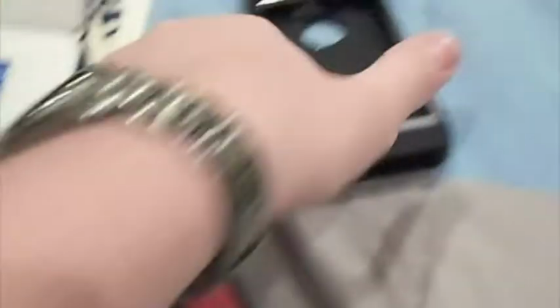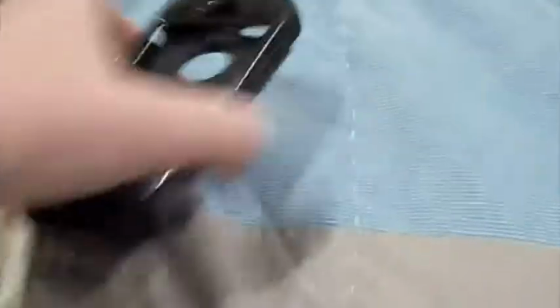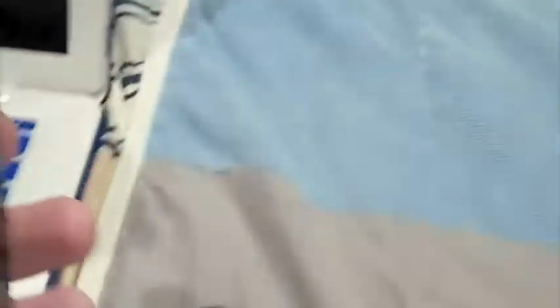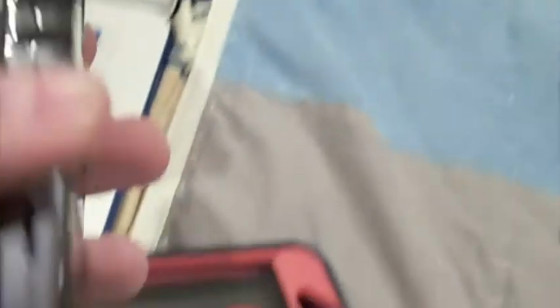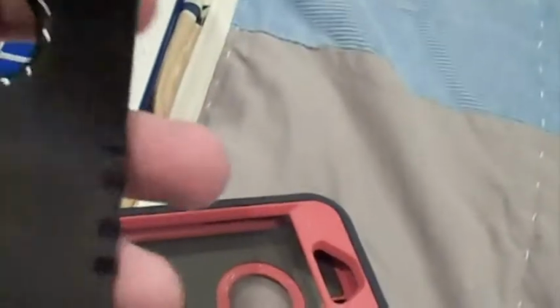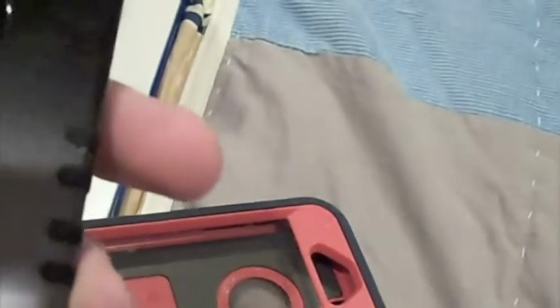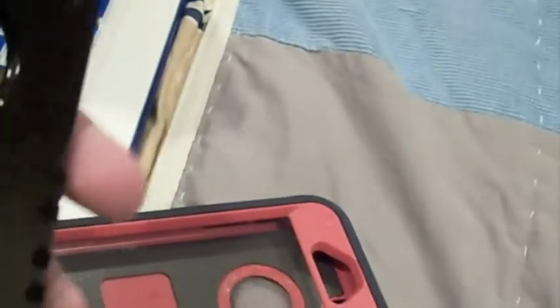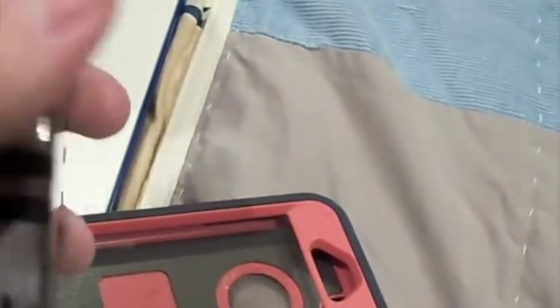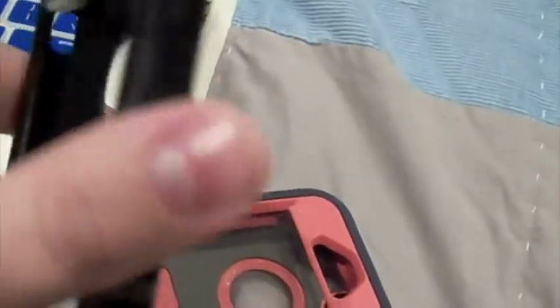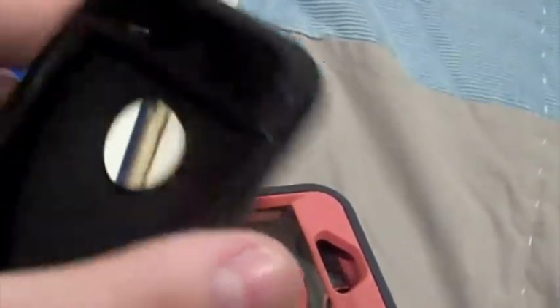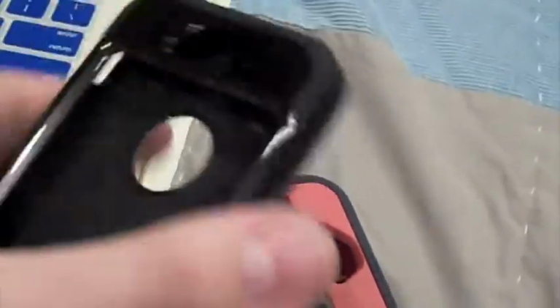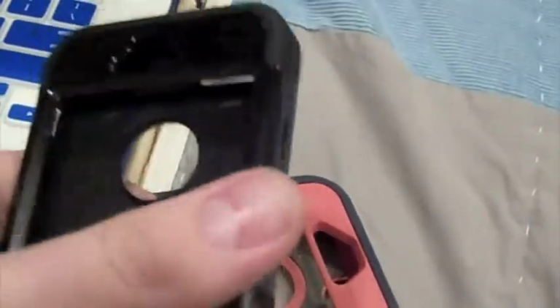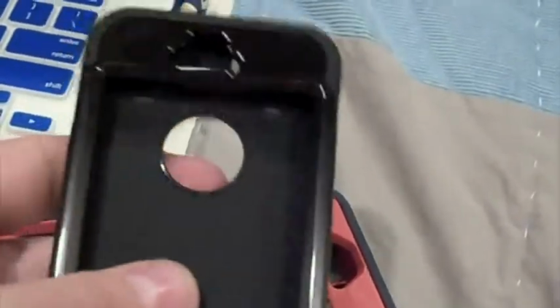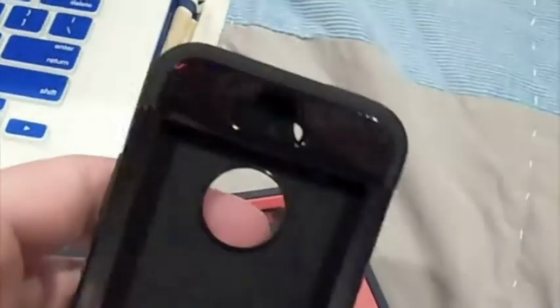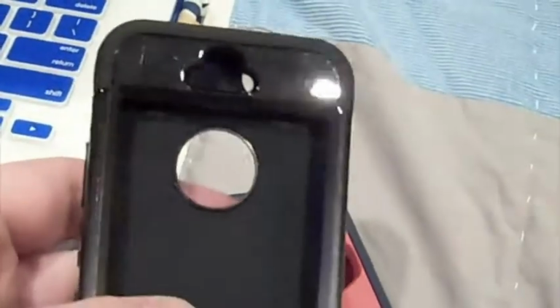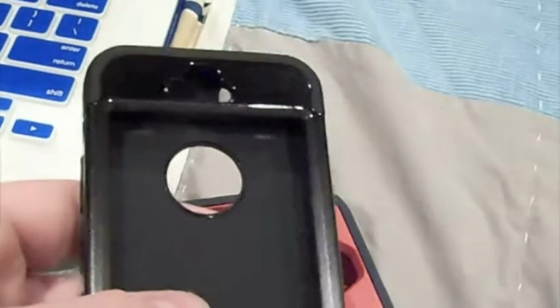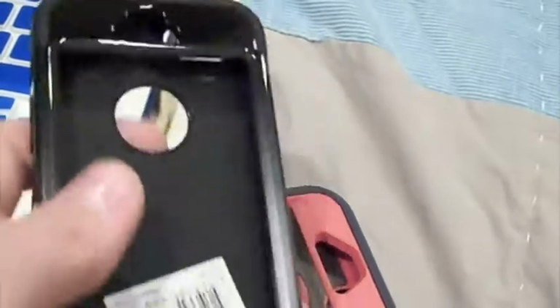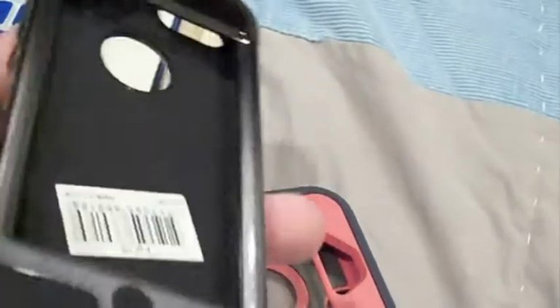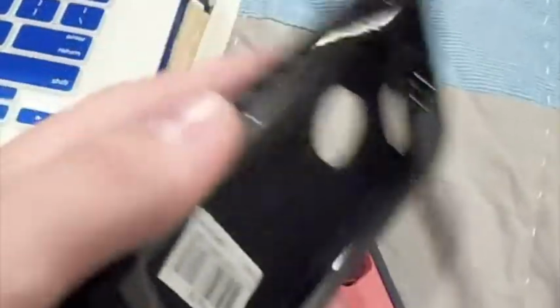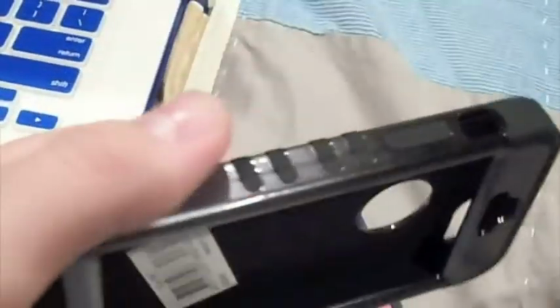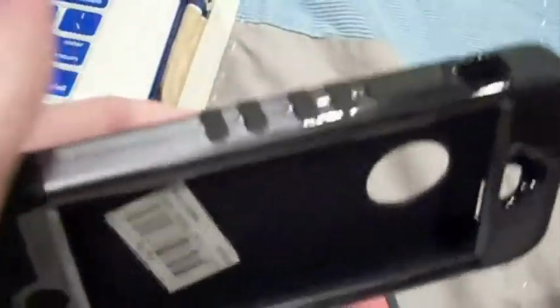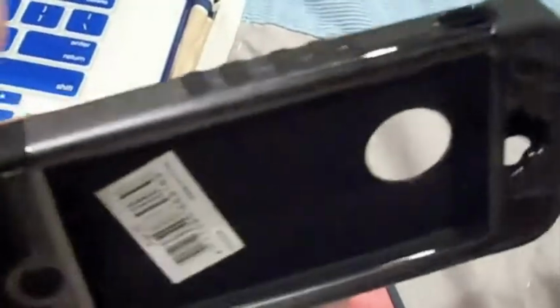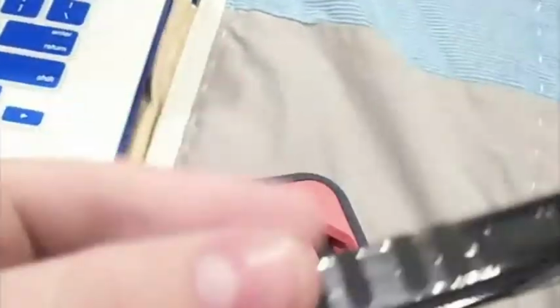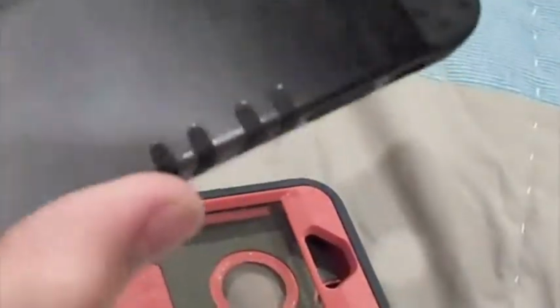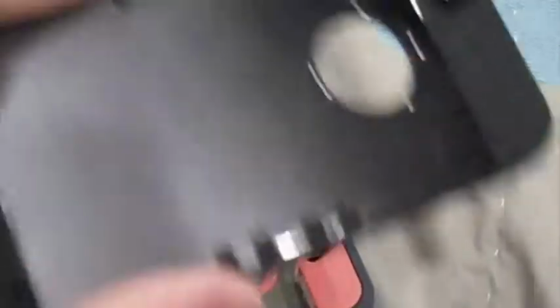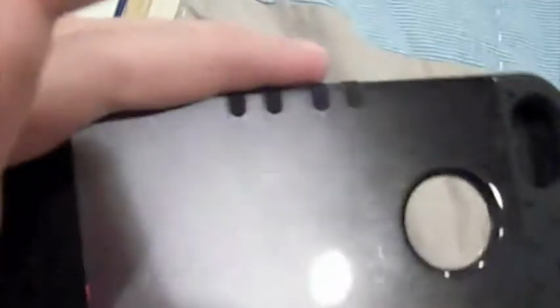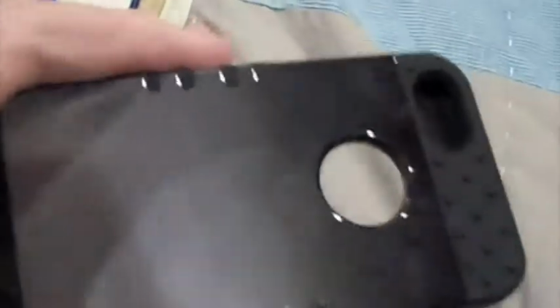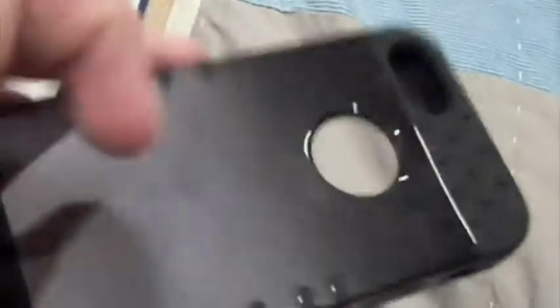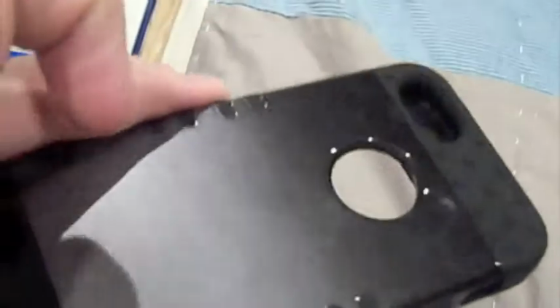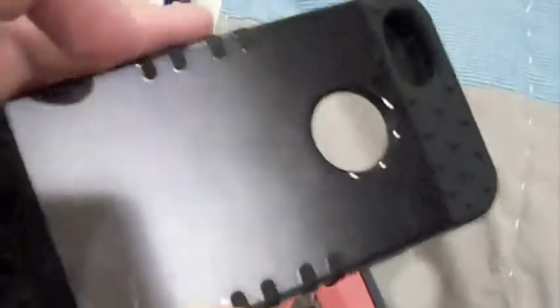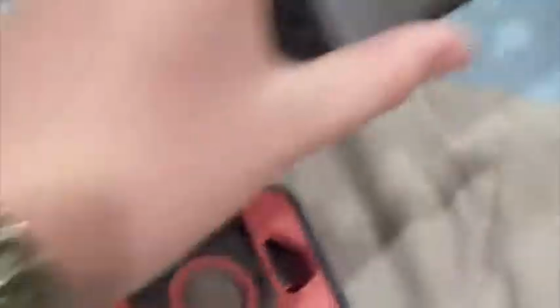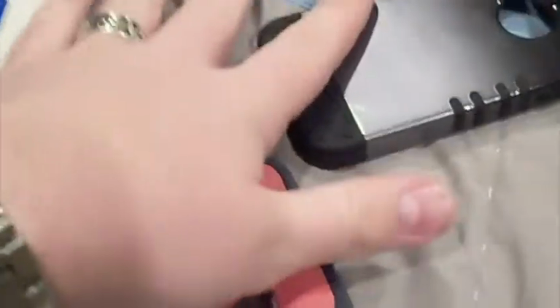I also have this case, which is kind of like an OtterBox. I'm sure many of you are familiar with this style case on iPhones — it's been out for a while and it's pretty popular. Lots of people like them.